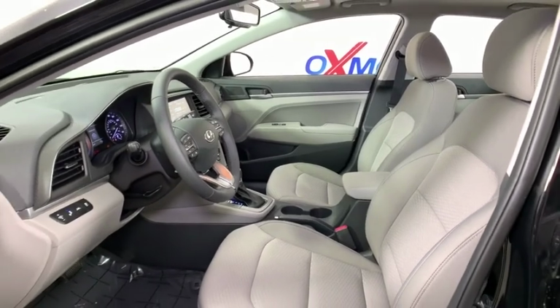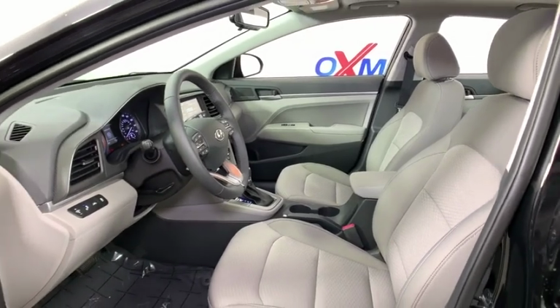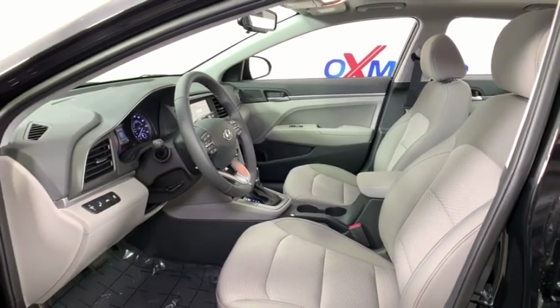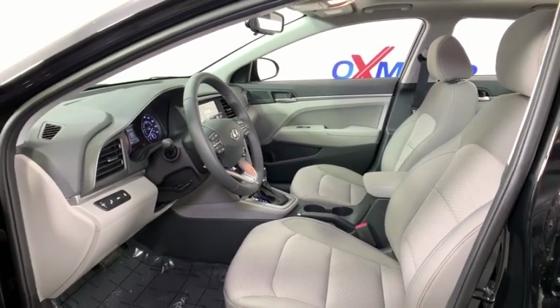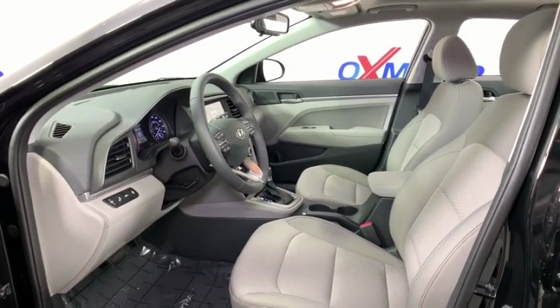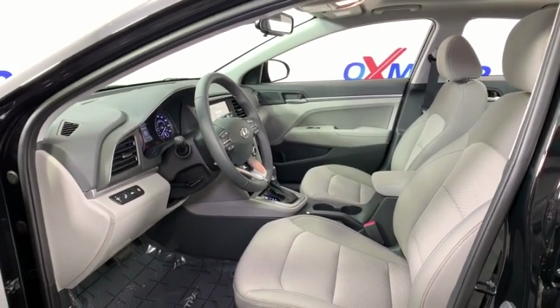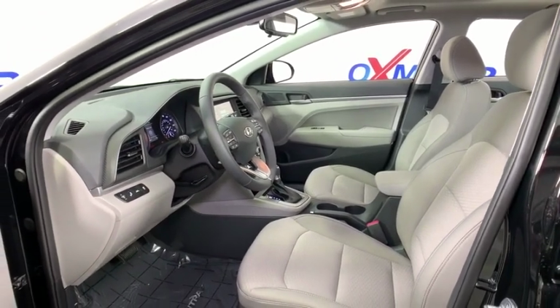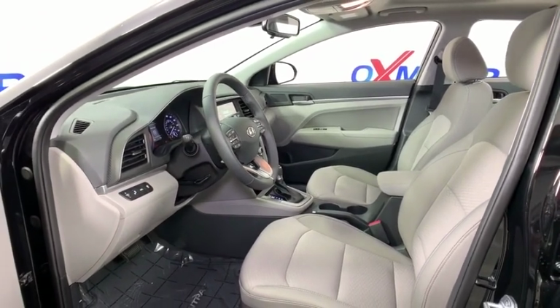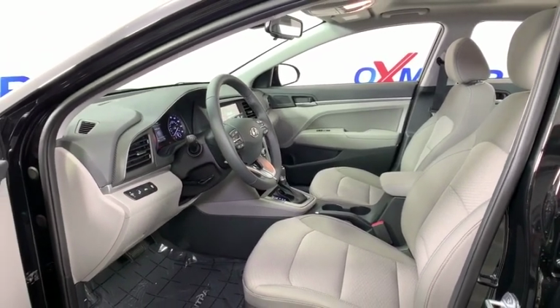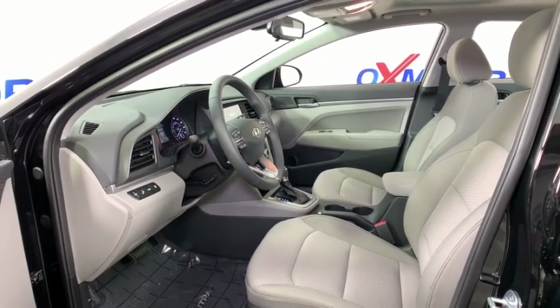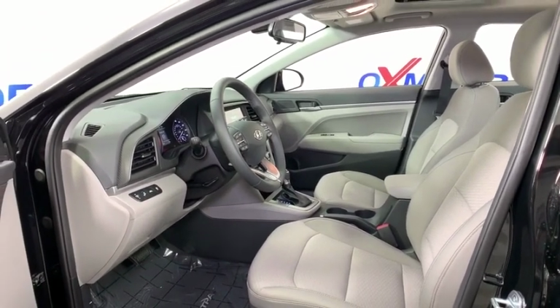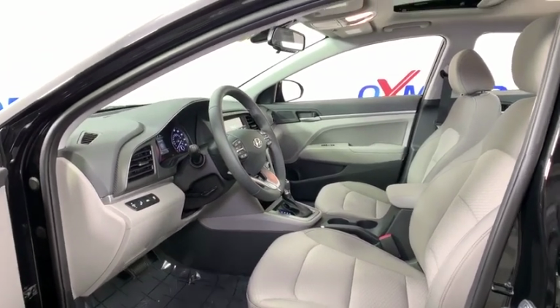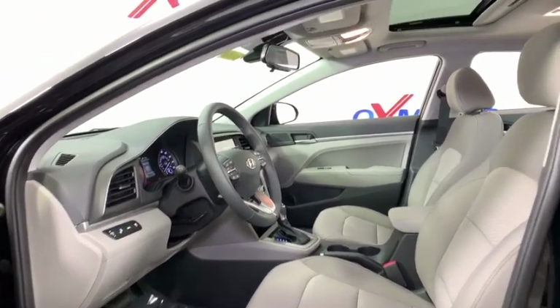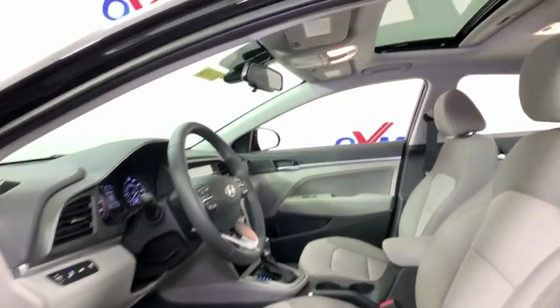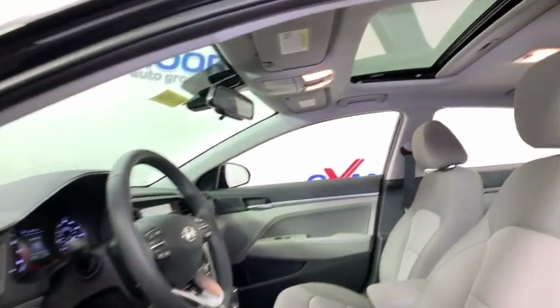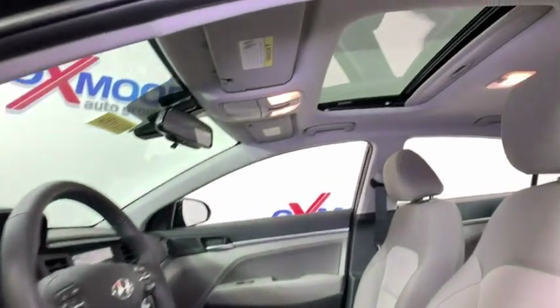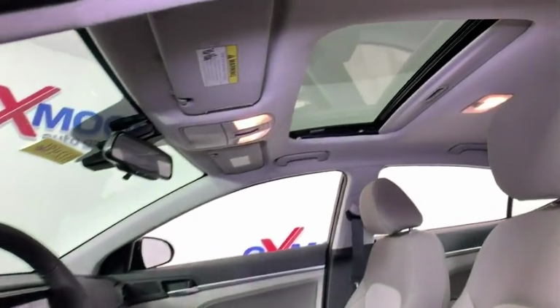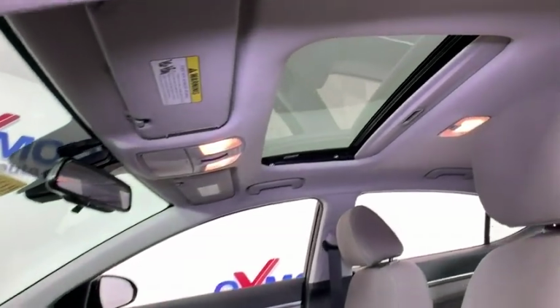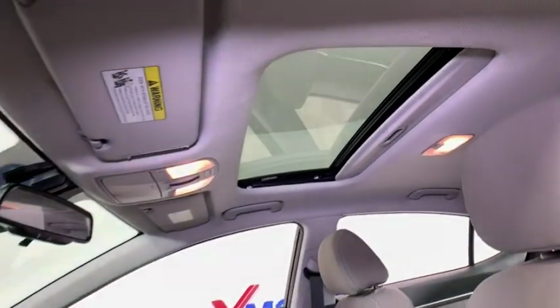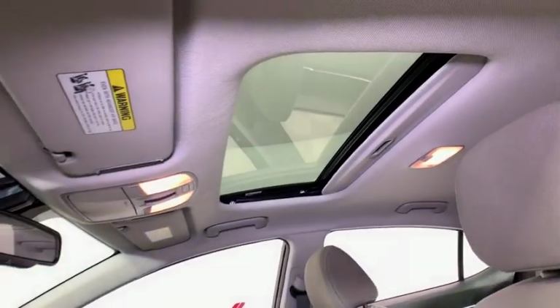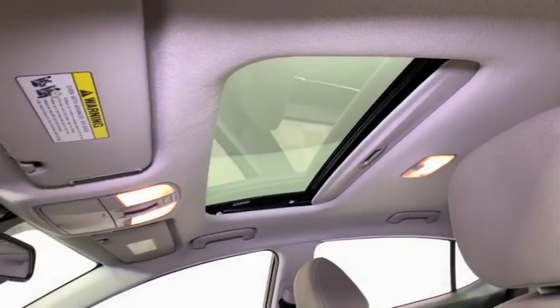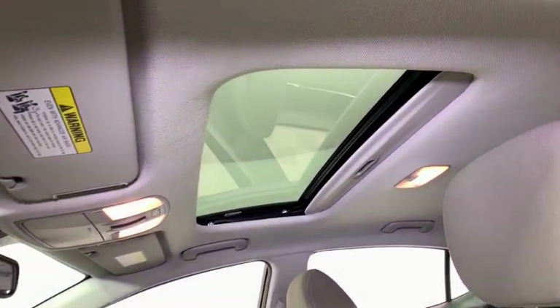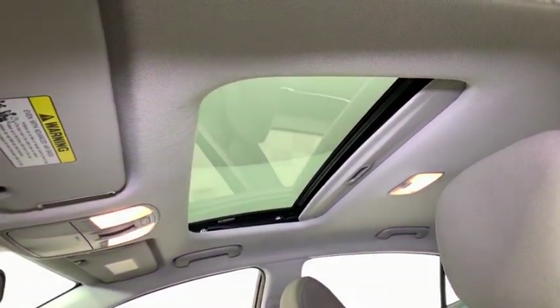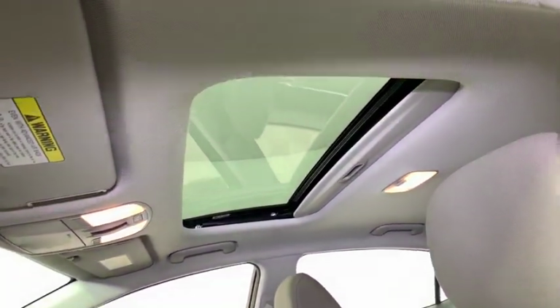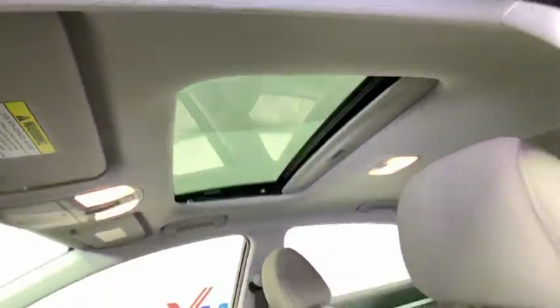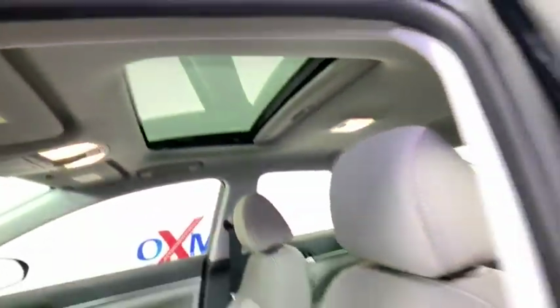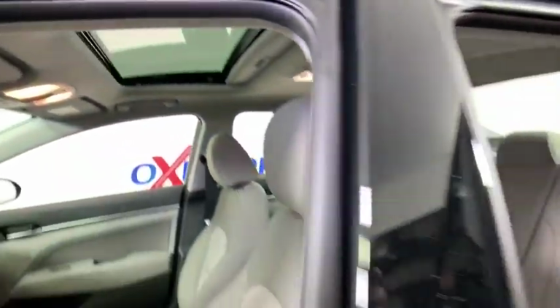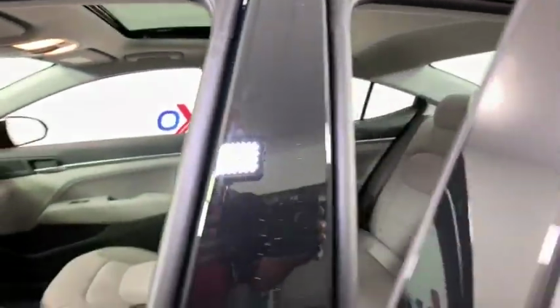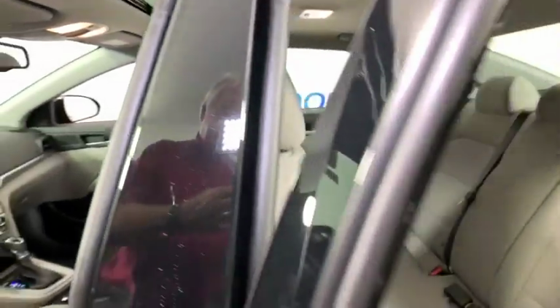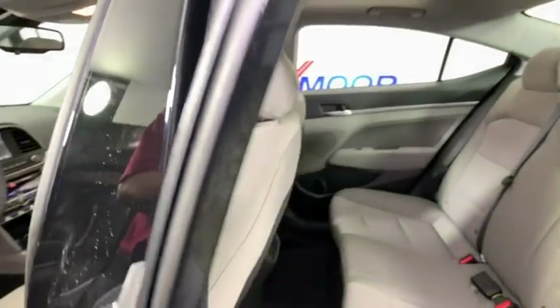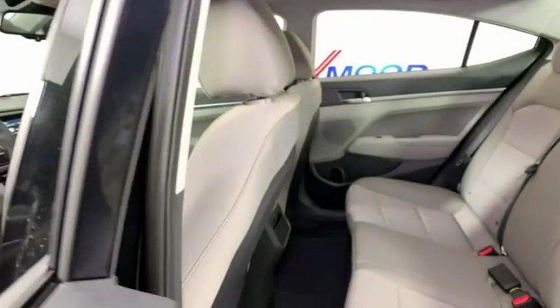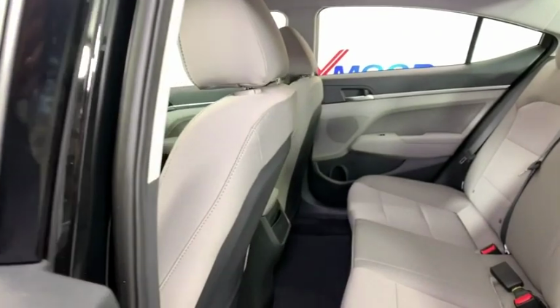Power windows, security system, electronic stability control, heated front seats, trip computer, panic alarm, overhead console, brake assist, power moonroof.